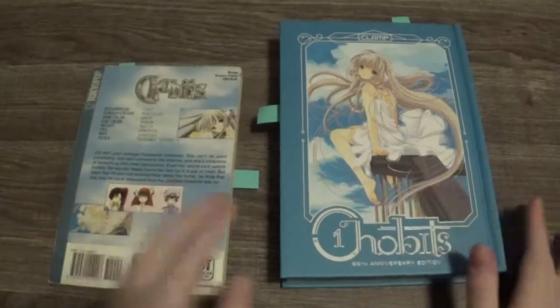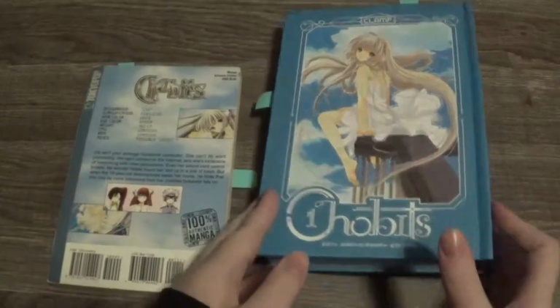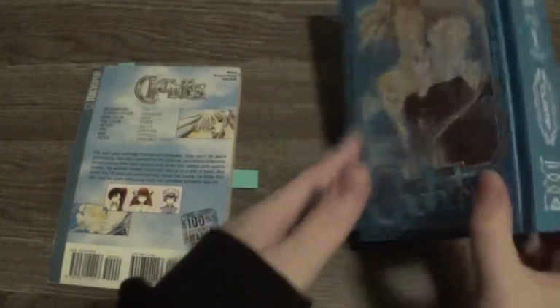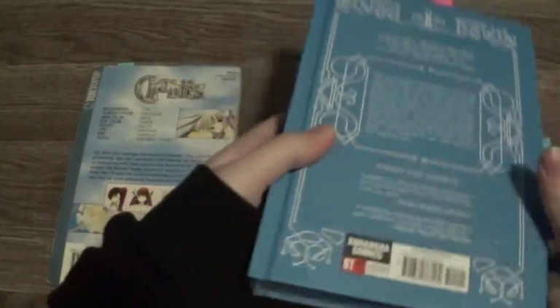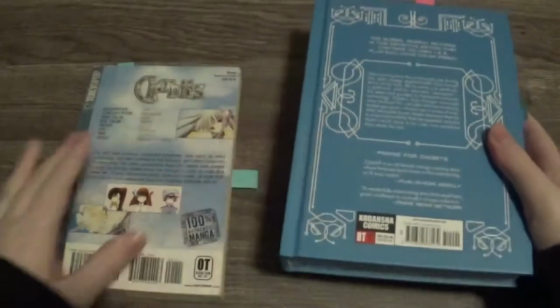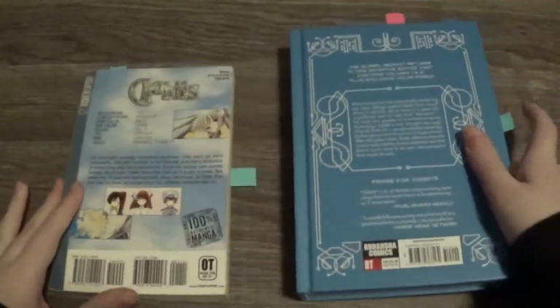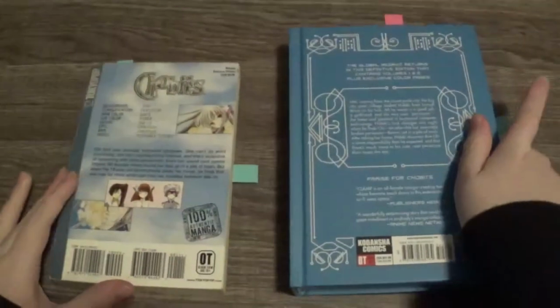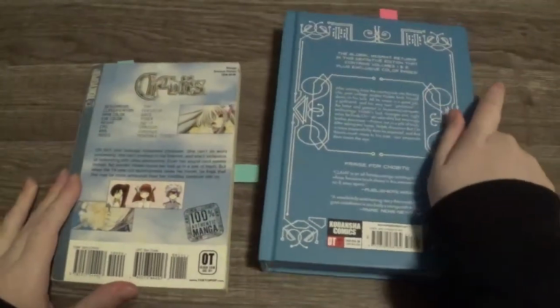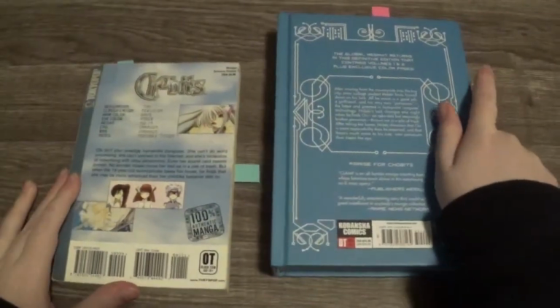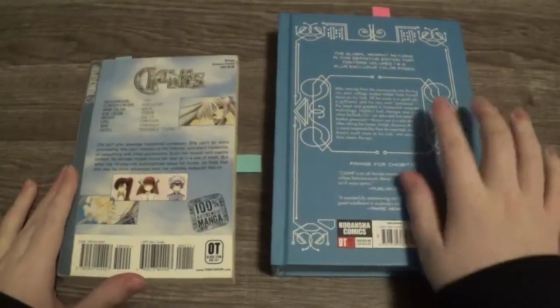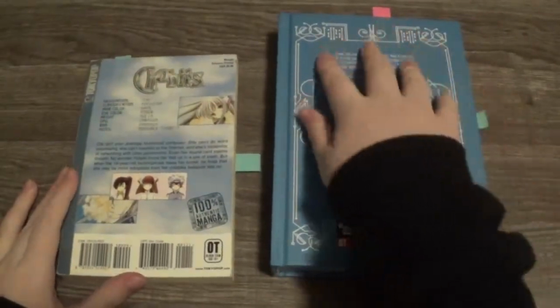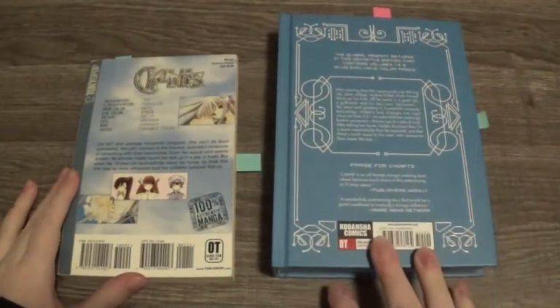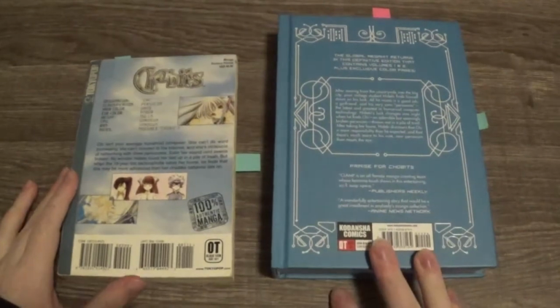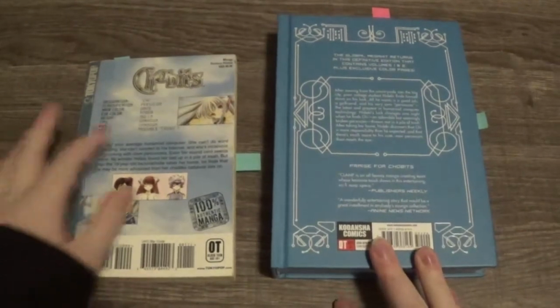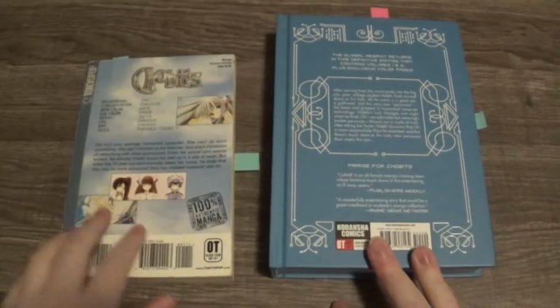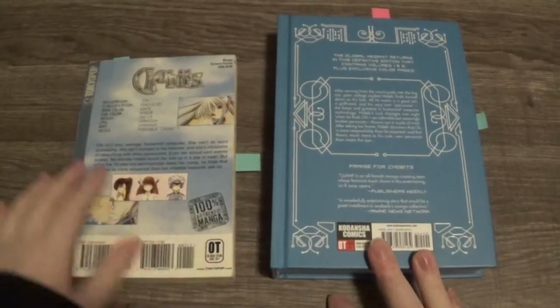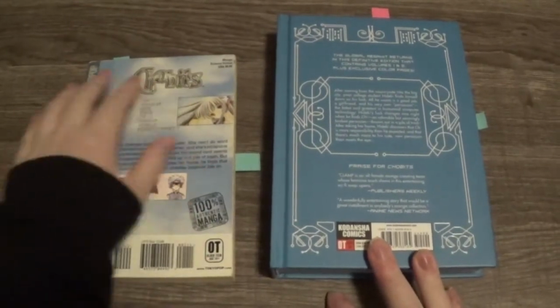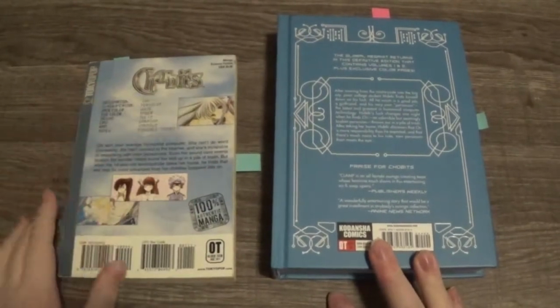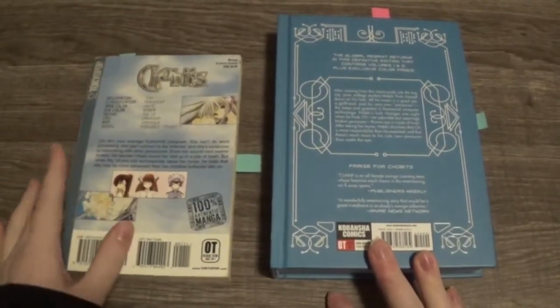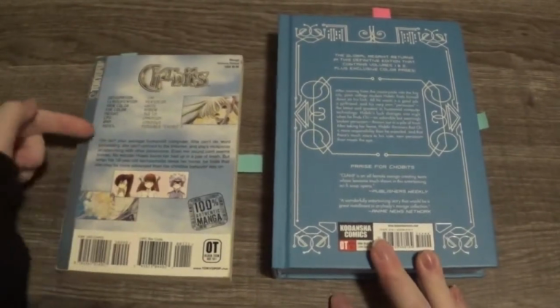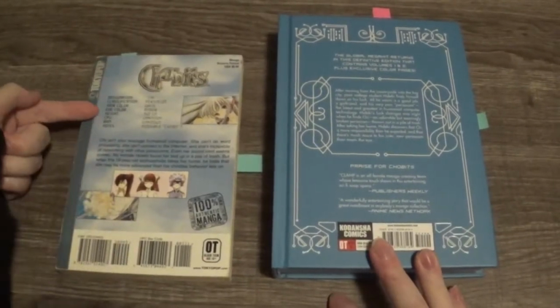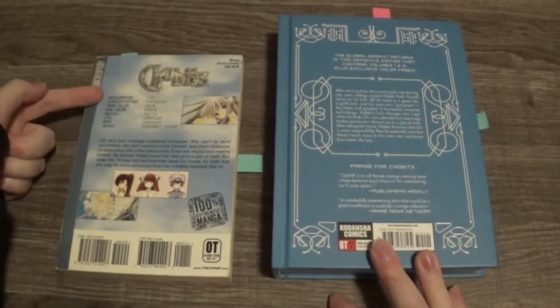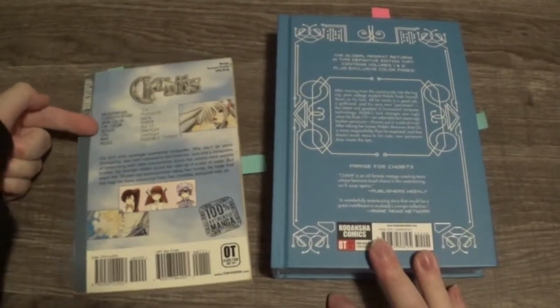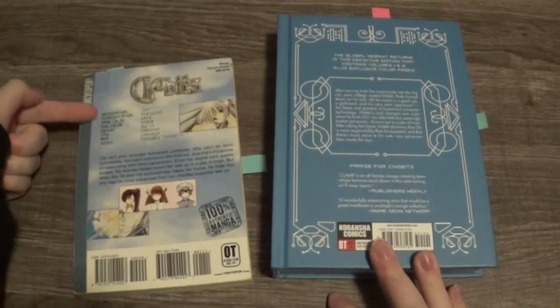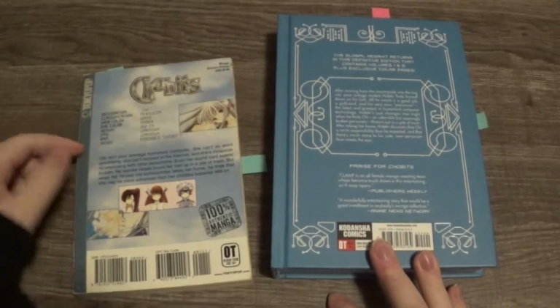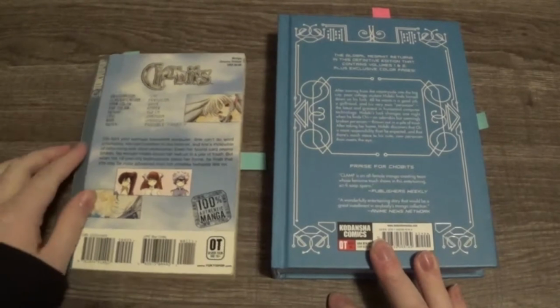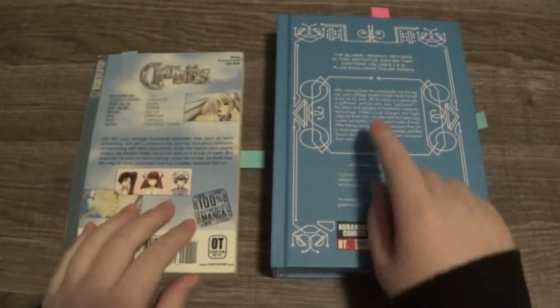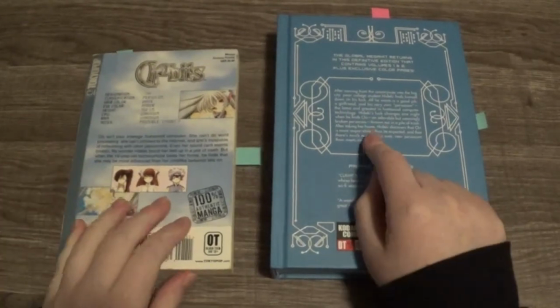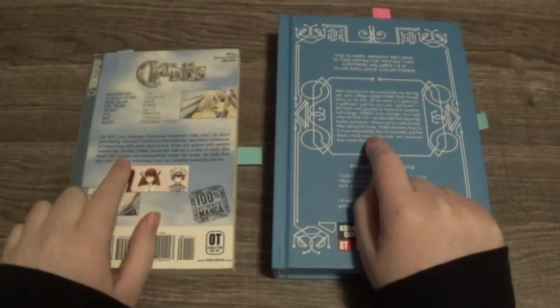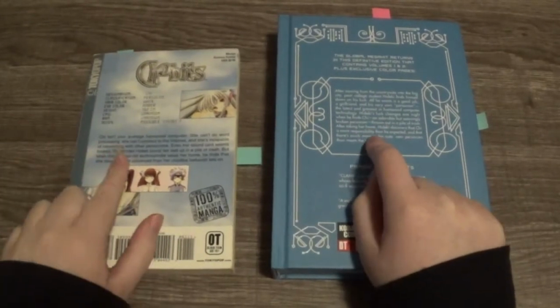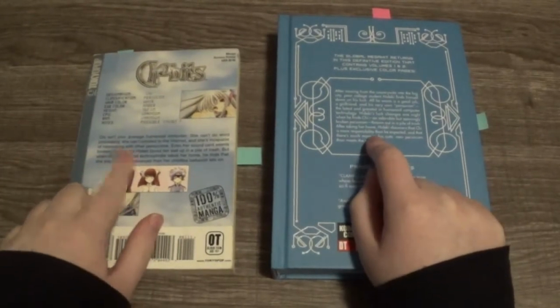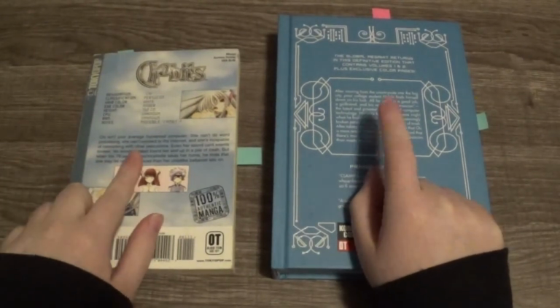Let's look at the backs. Both are very different. This one has more pretty detail, while this one has images and a little description of Chi. The descriptions are very different — this is more symbolic and this is more detailed.